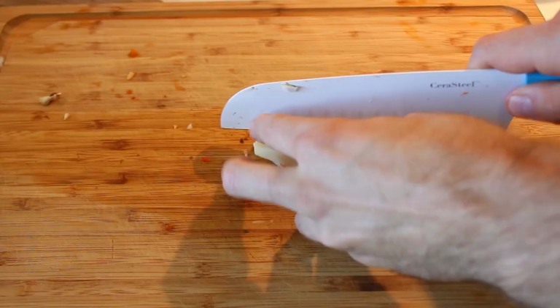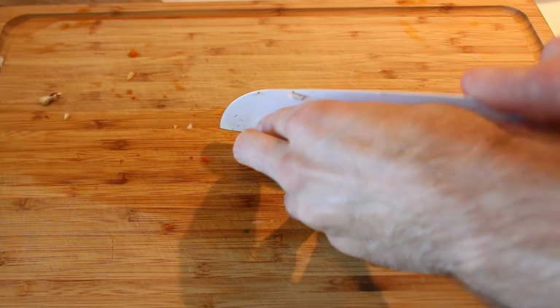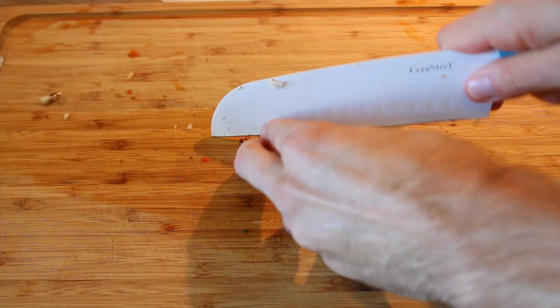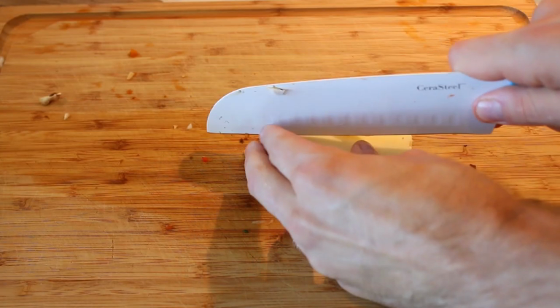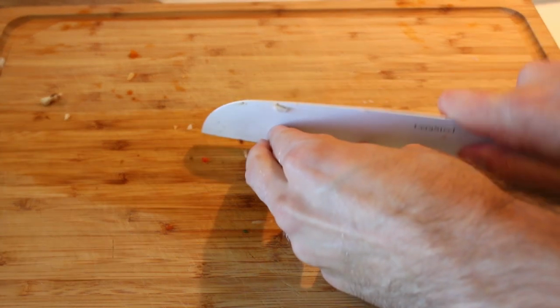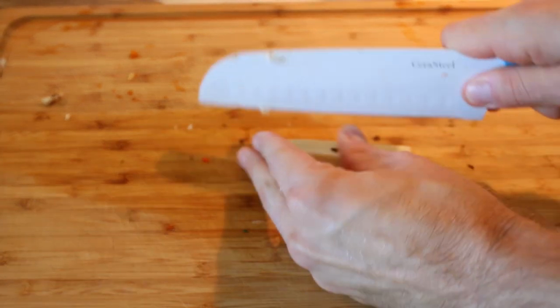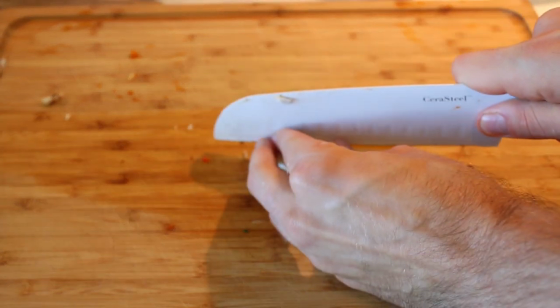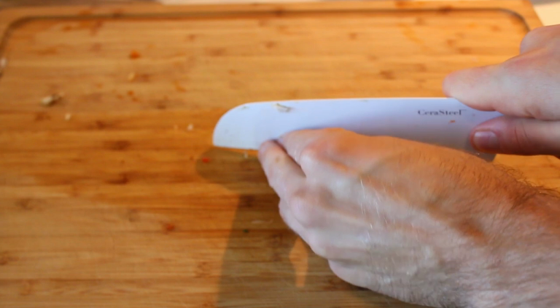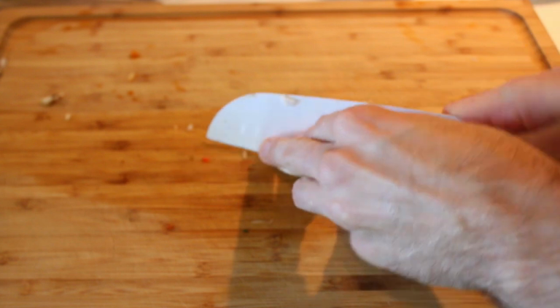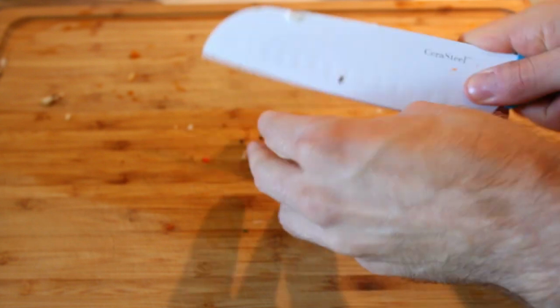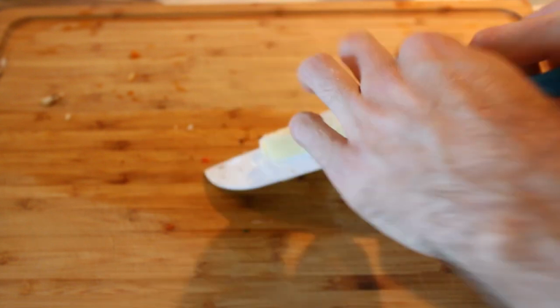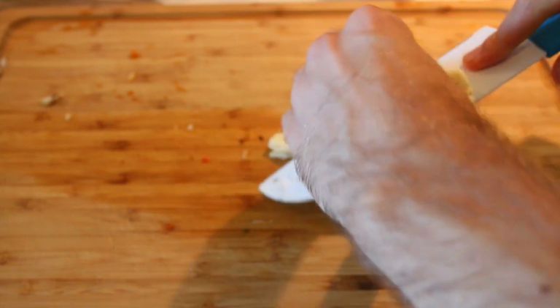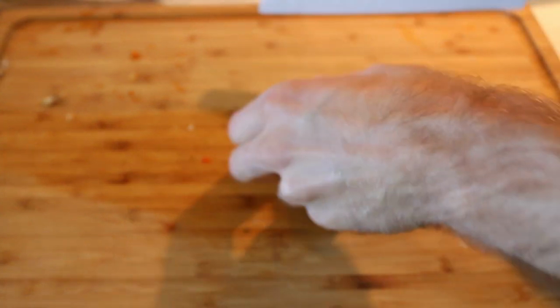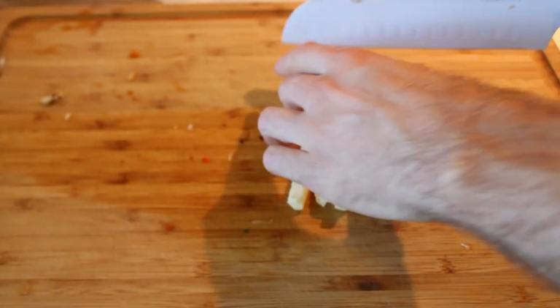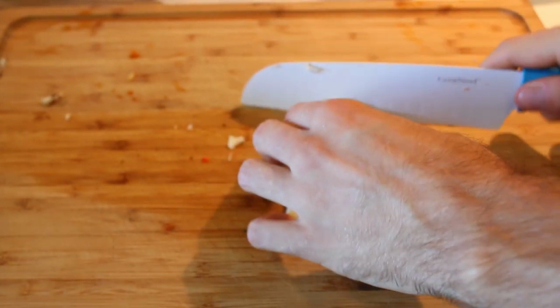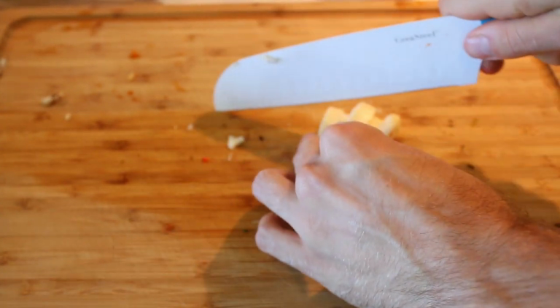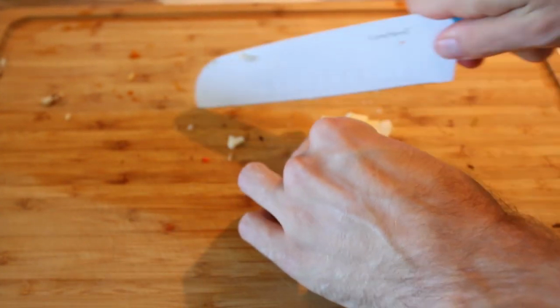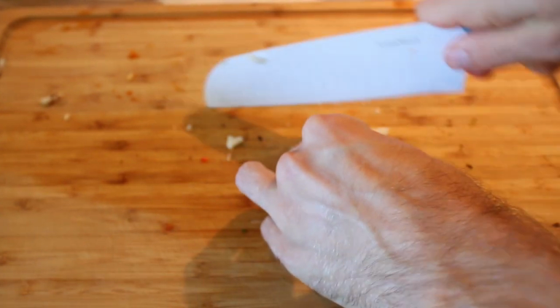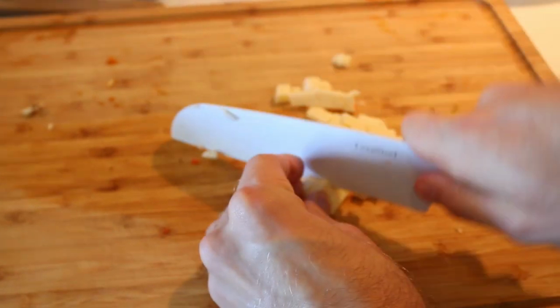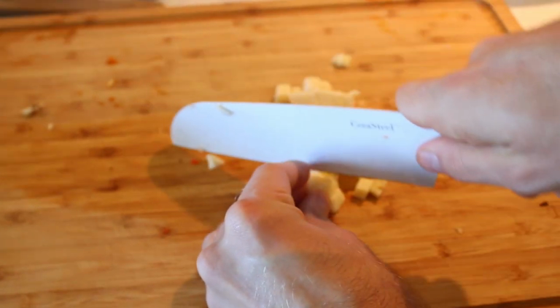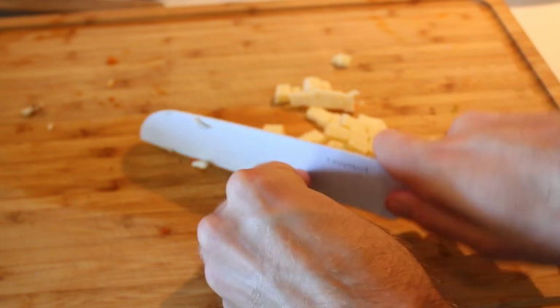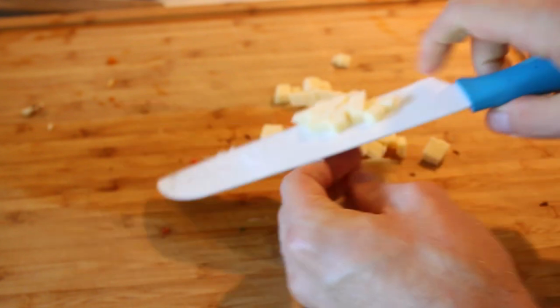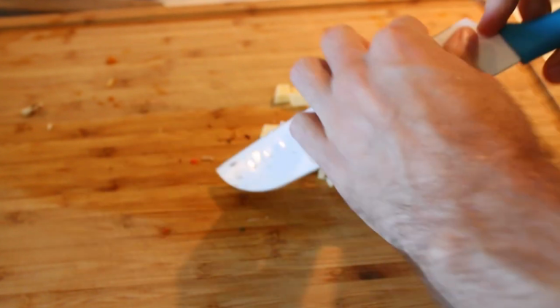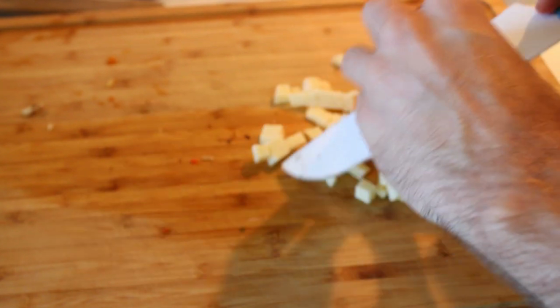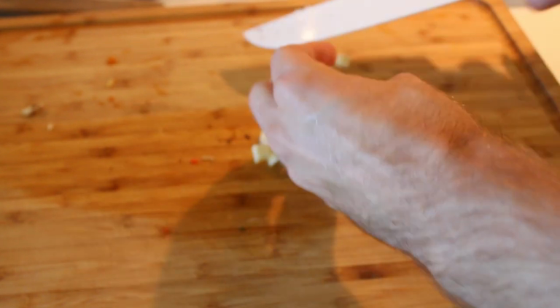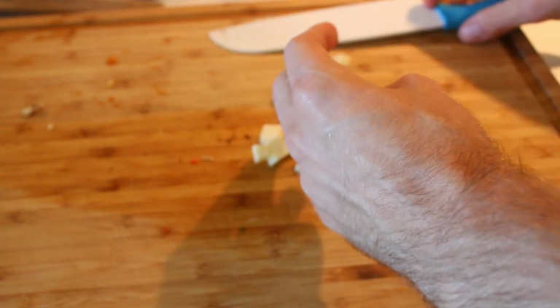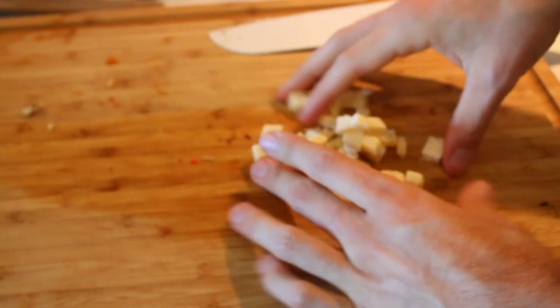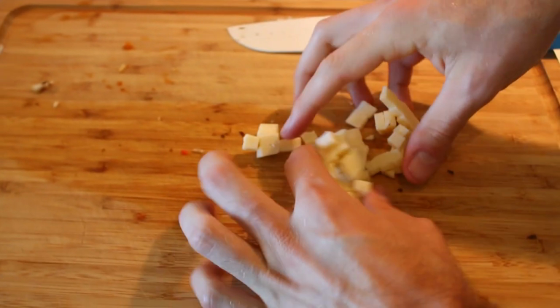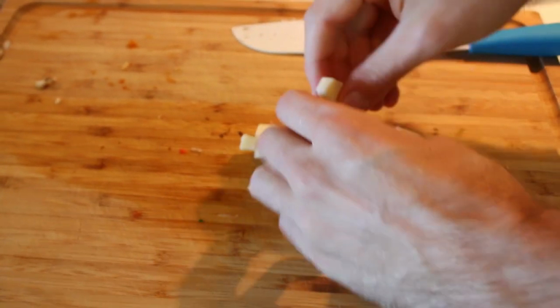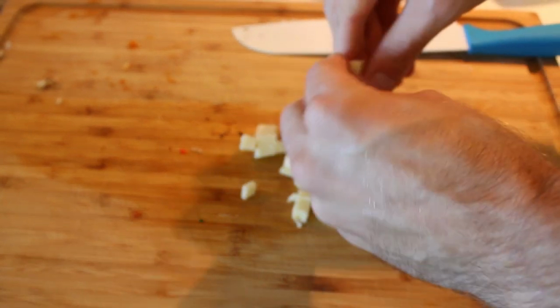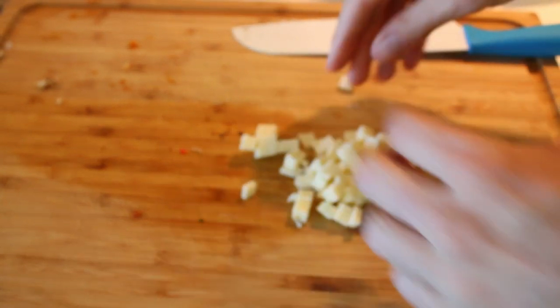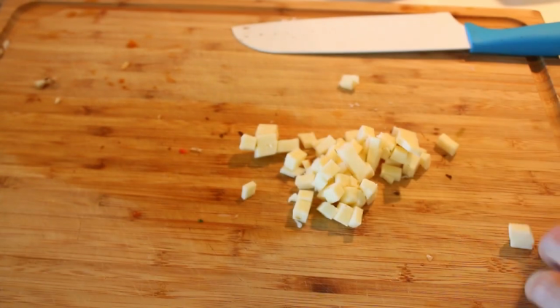I also chop up some cheese. I find this easier than grating it. I tend to throw that in right before the eggs are done.